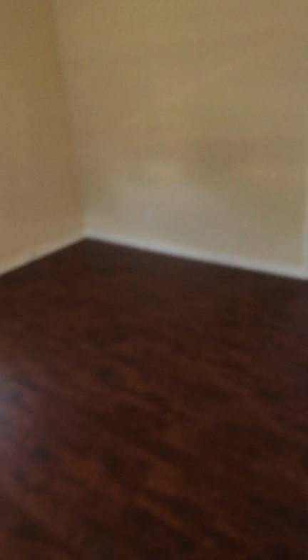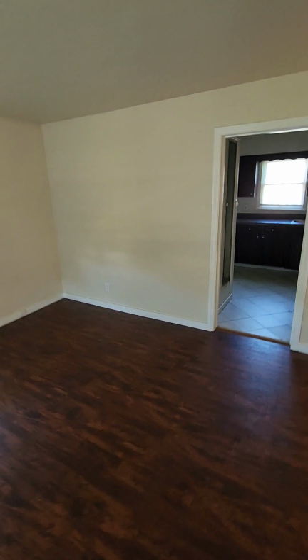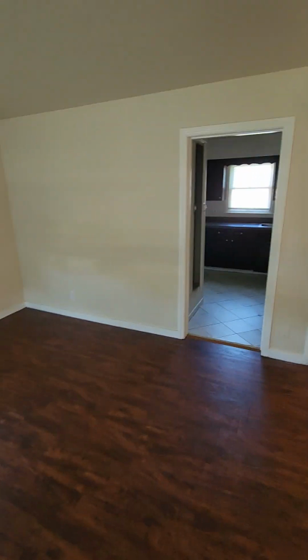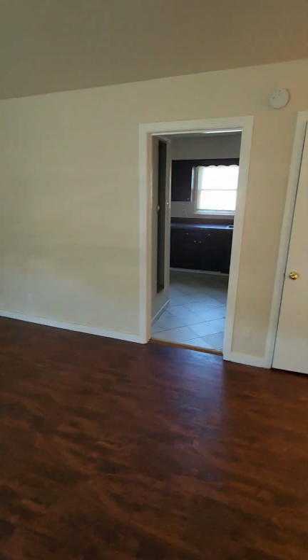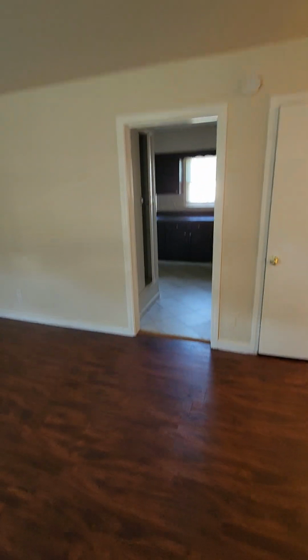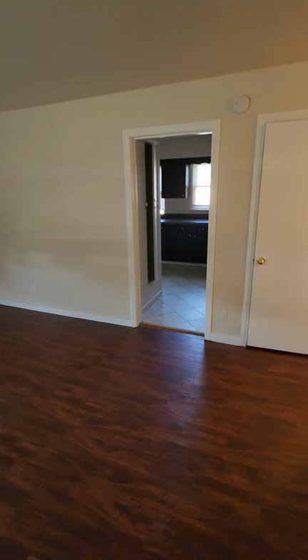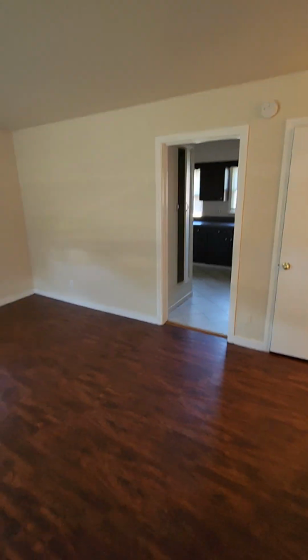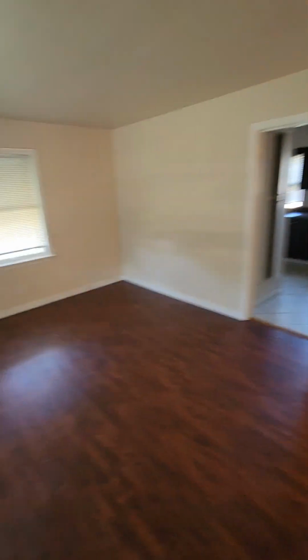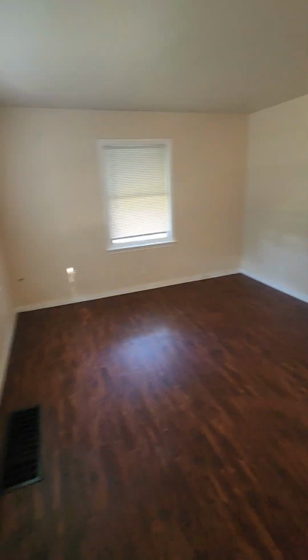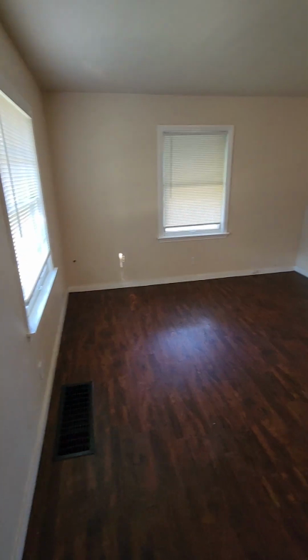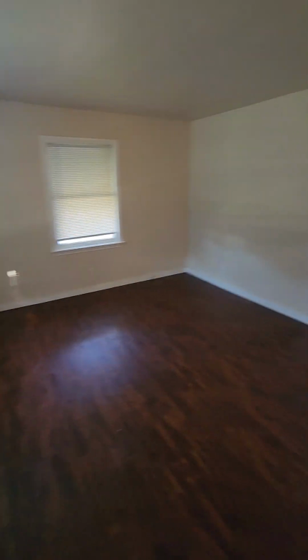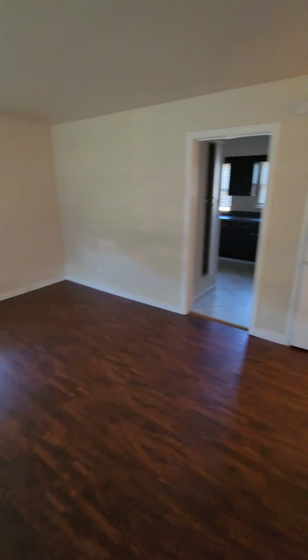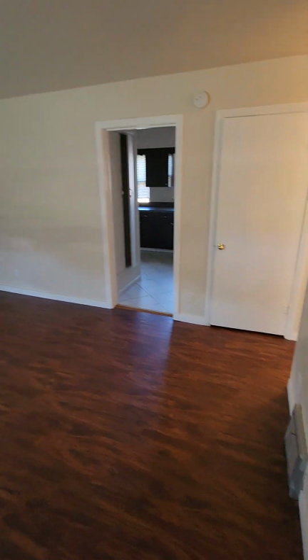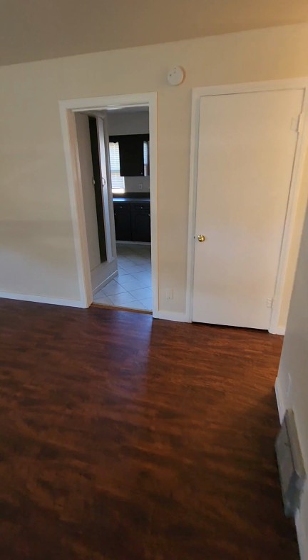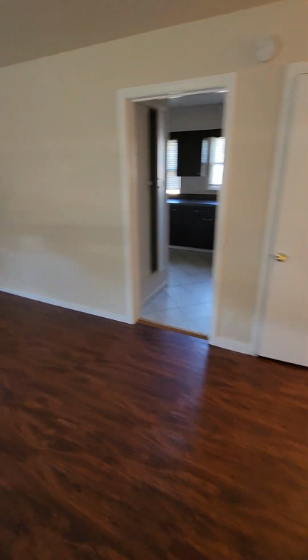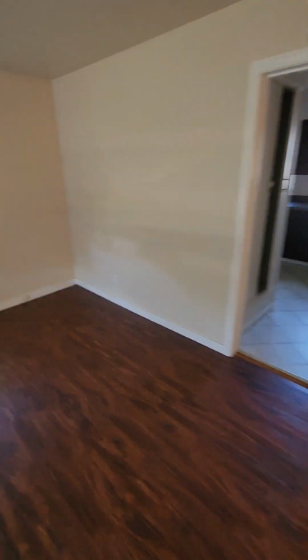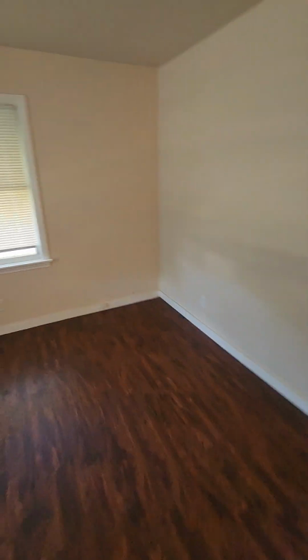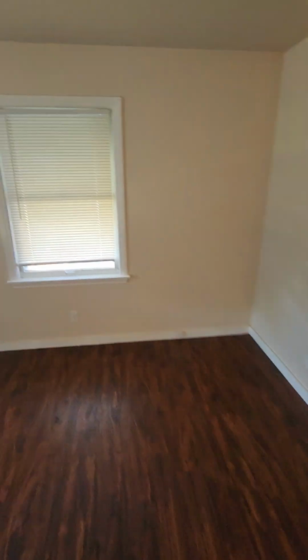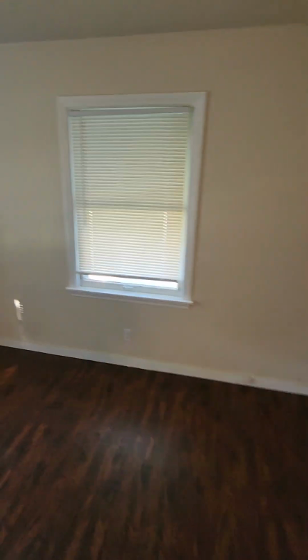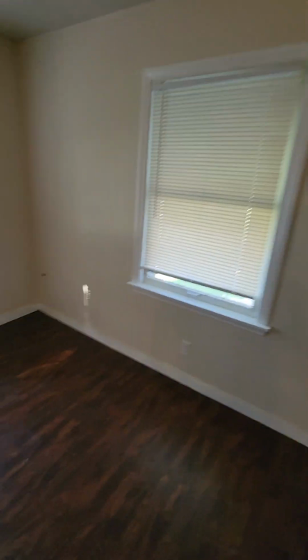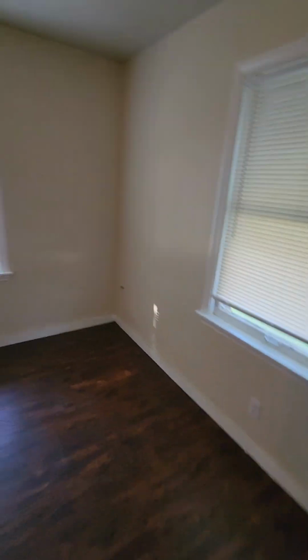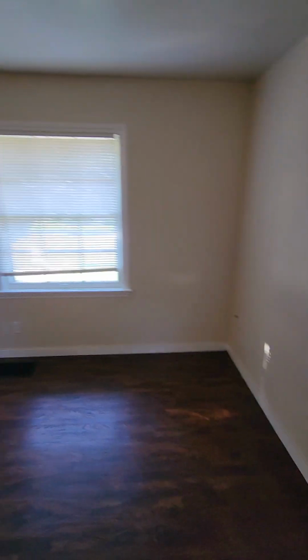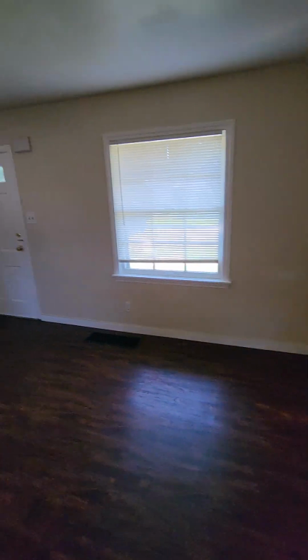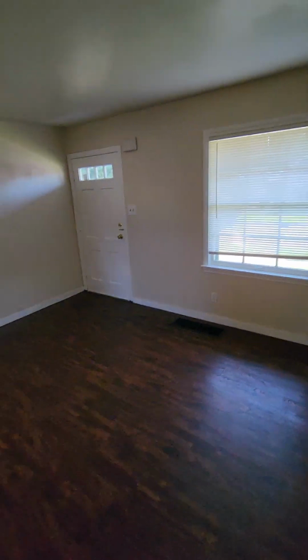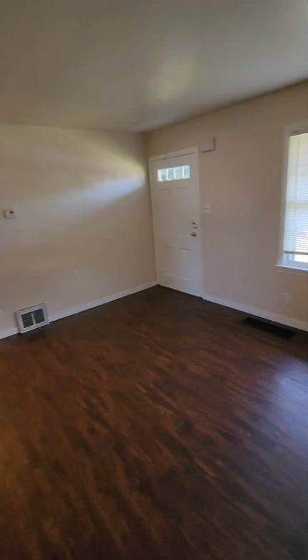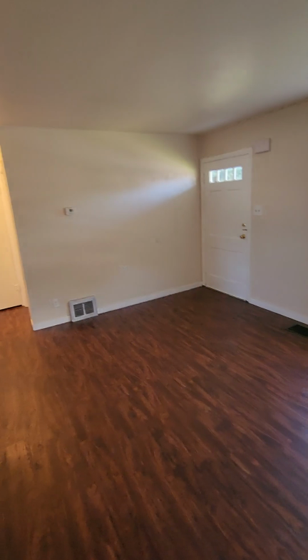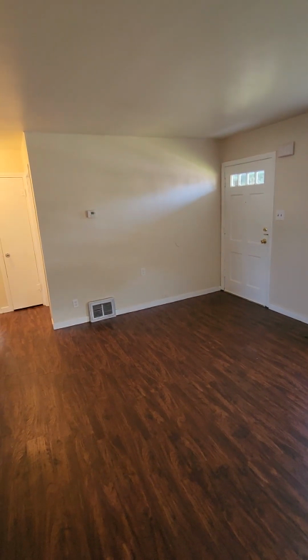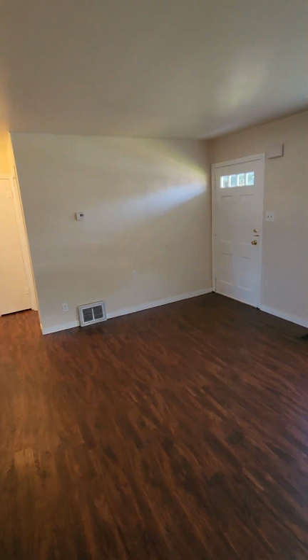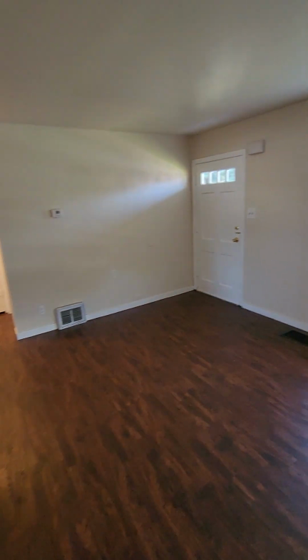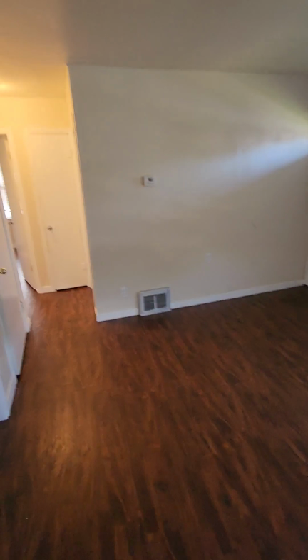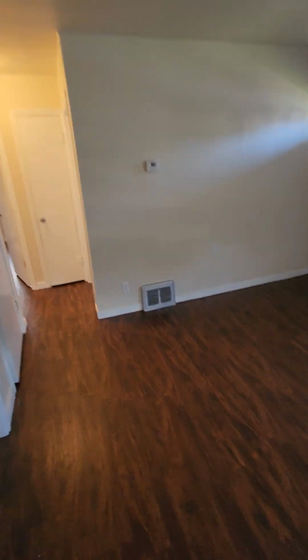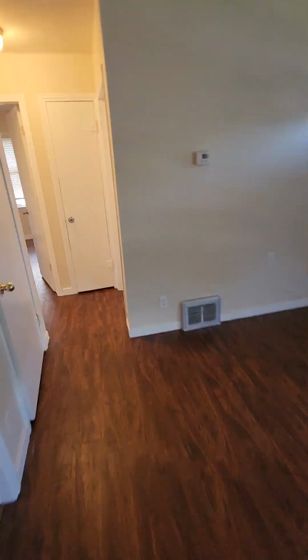We're walking right into the living room area here. You got a lot of space starting out right in the living room.